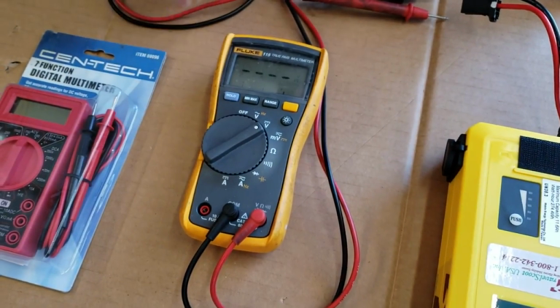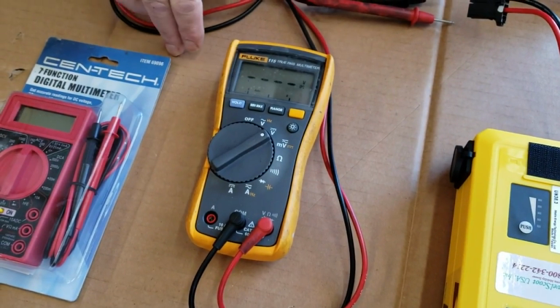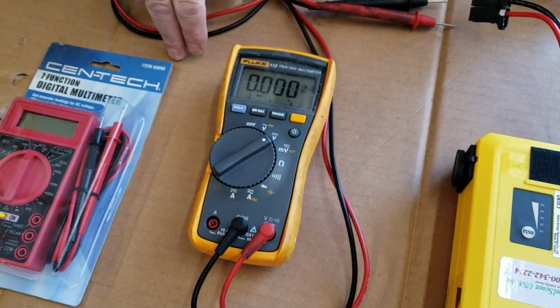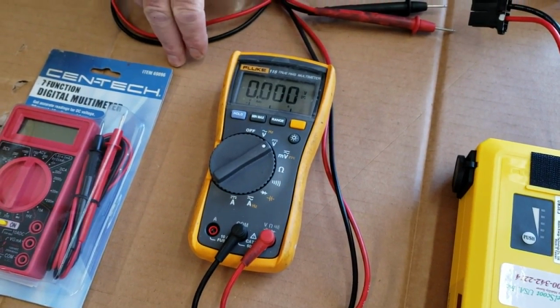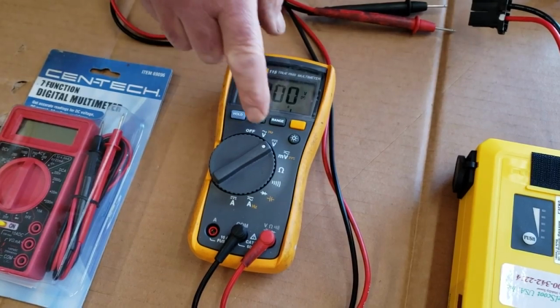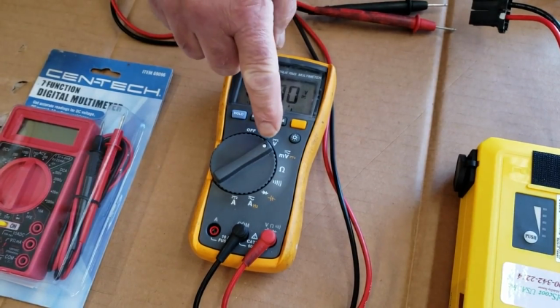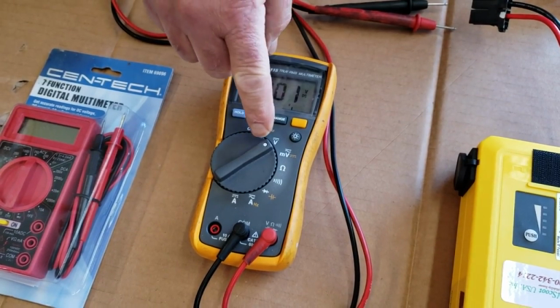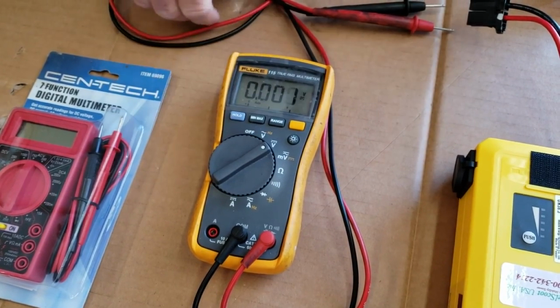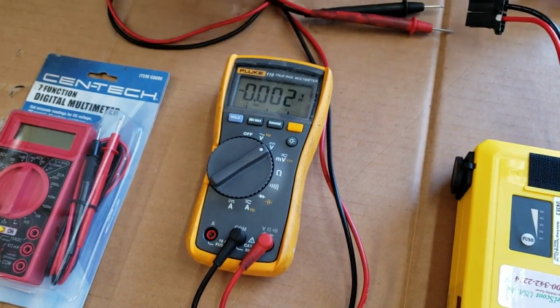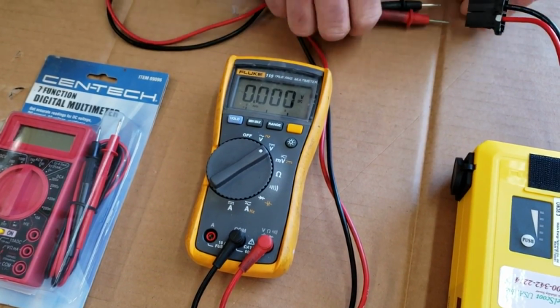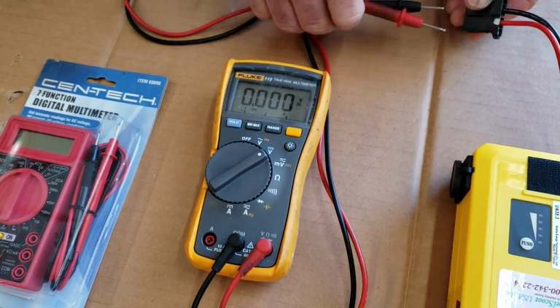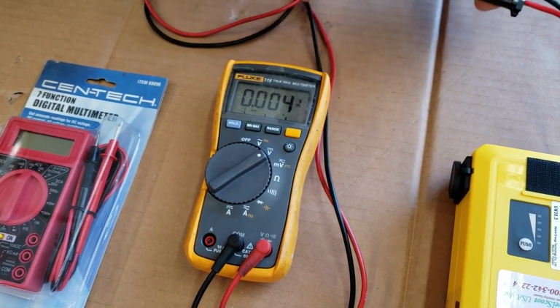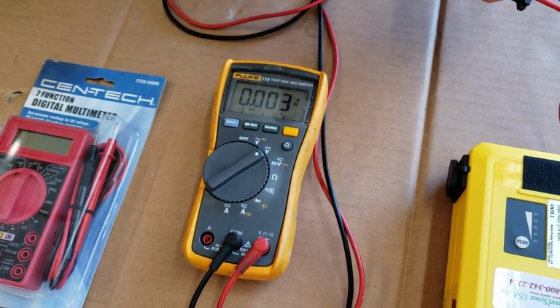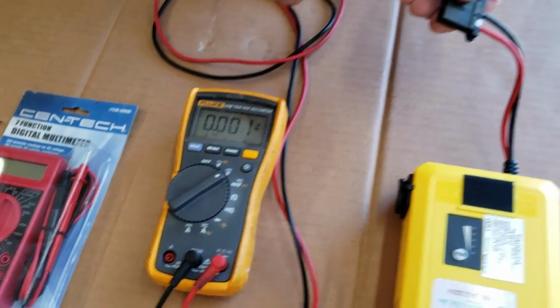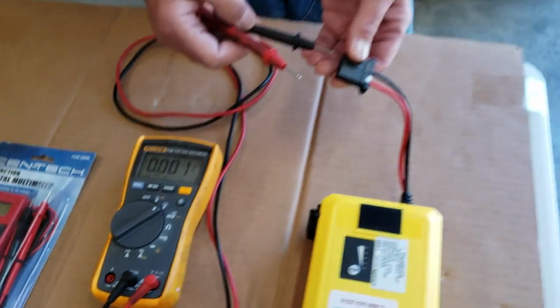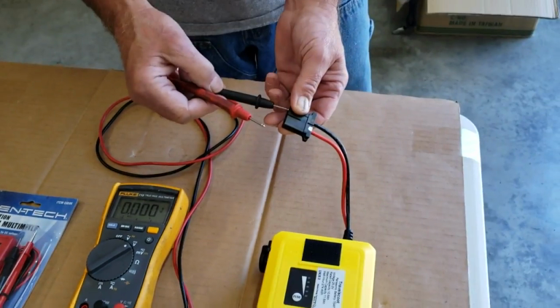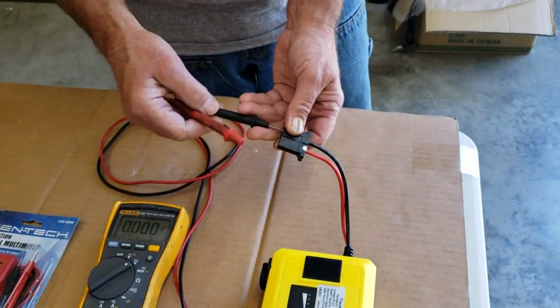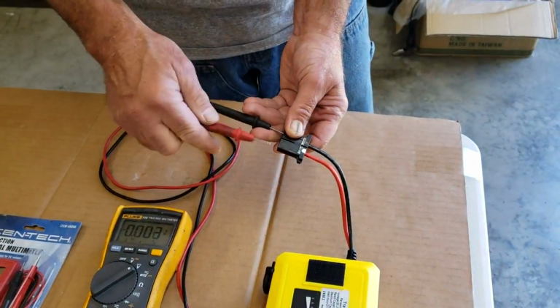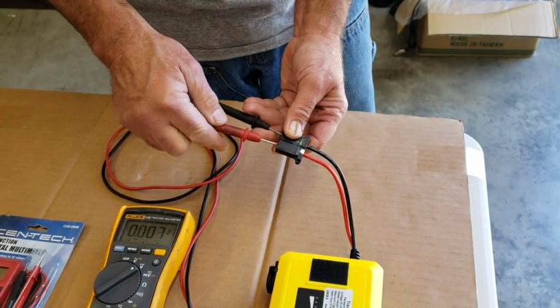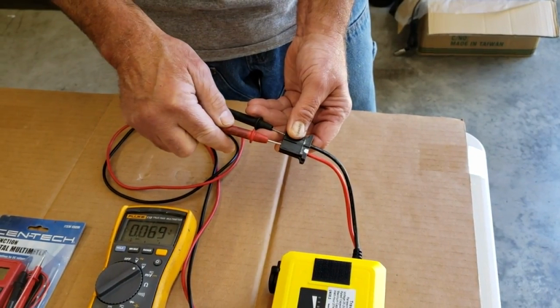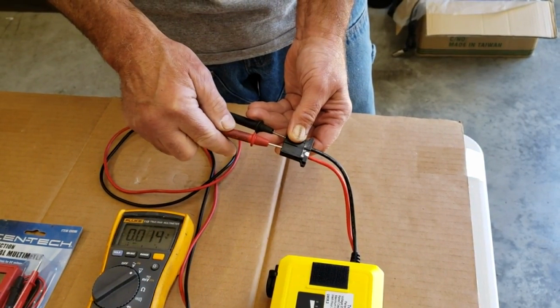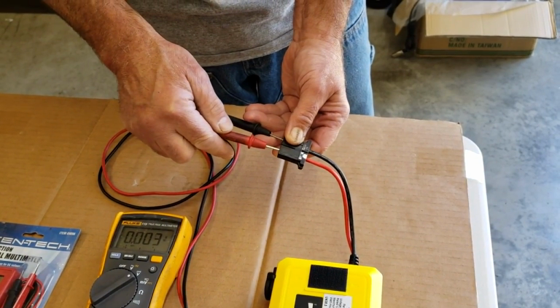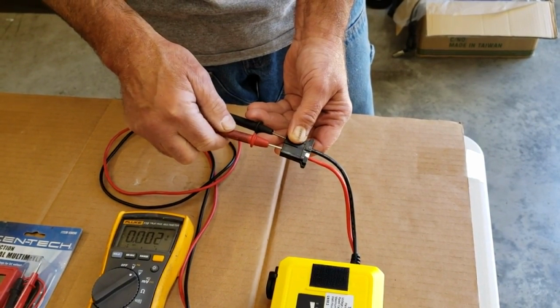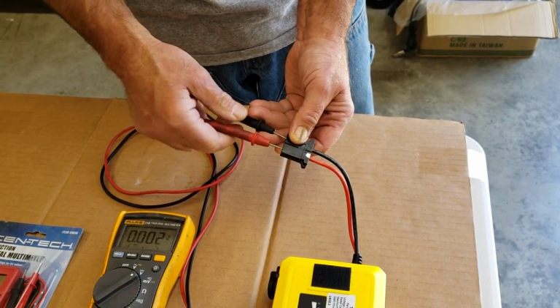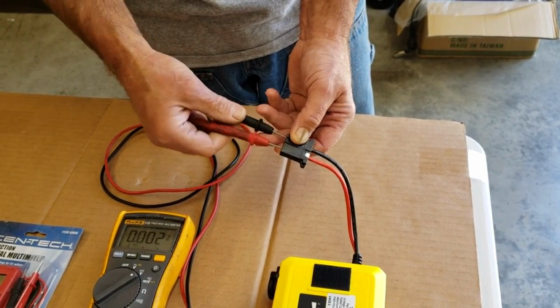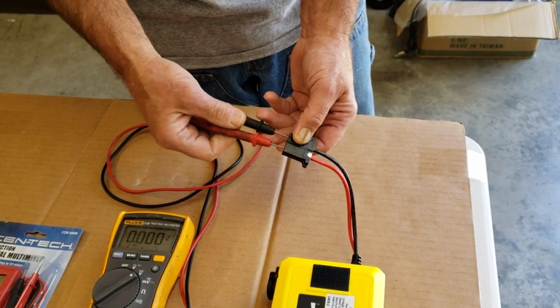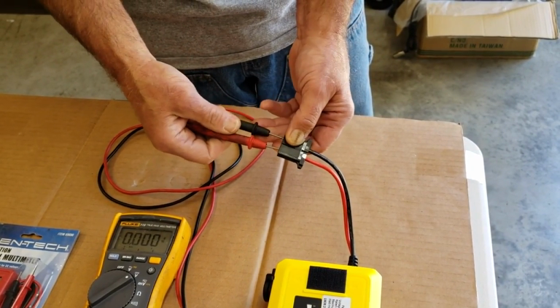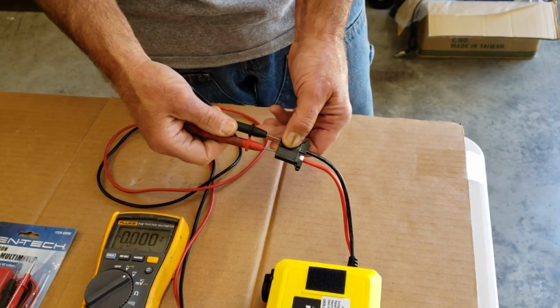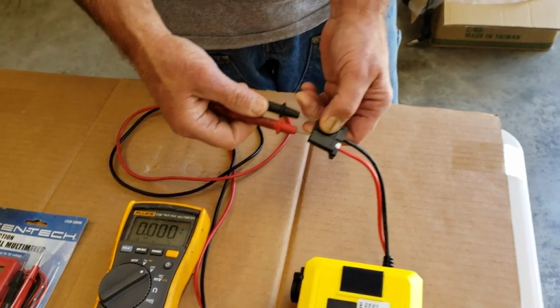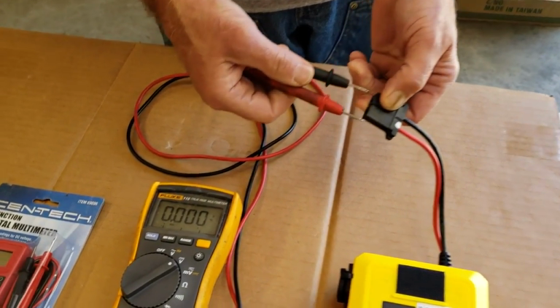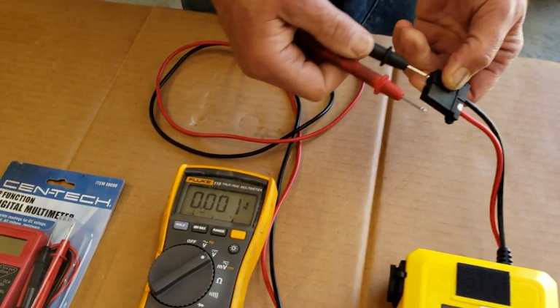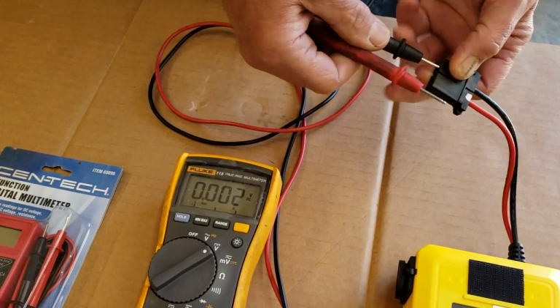Switch your multimeter to the direct current voltage. Take your probes, black to black, red to red. Make sure you make good contact.